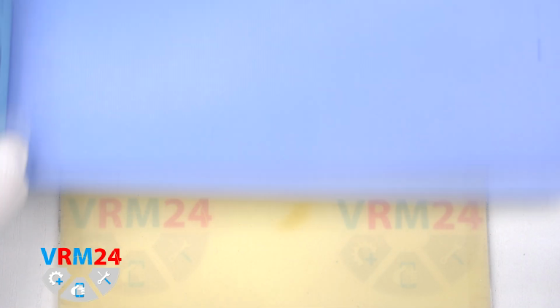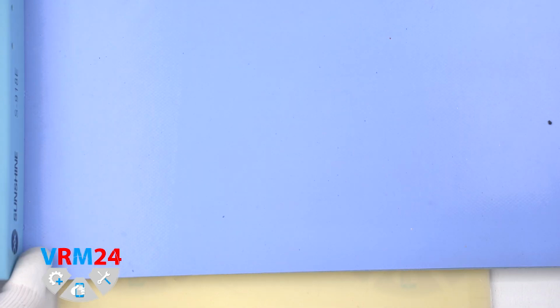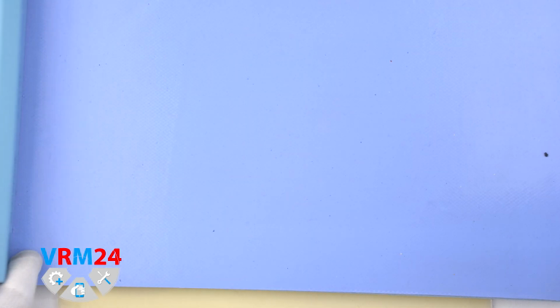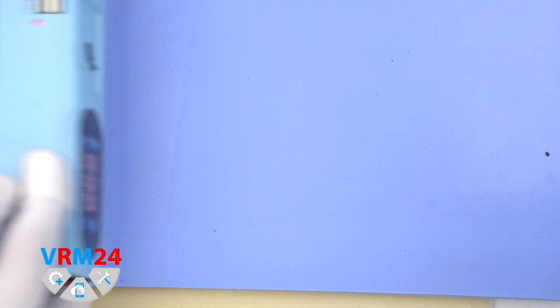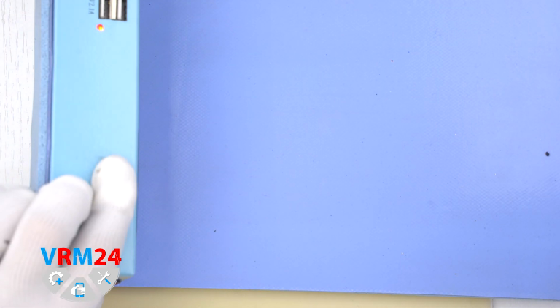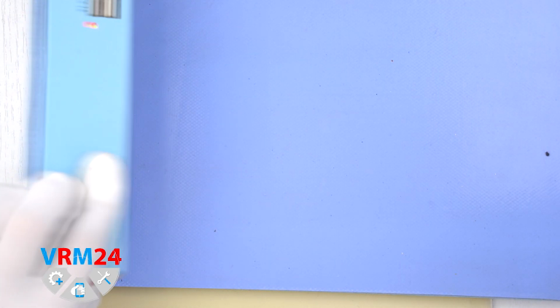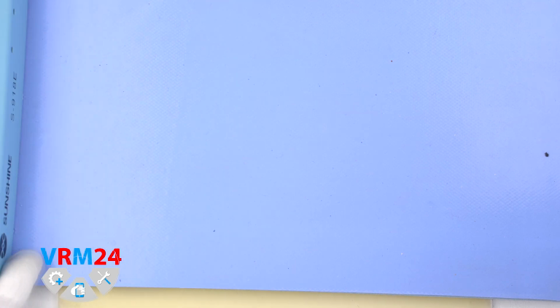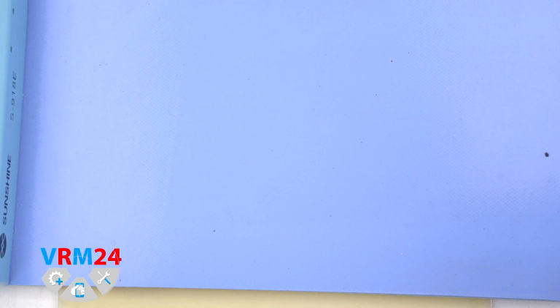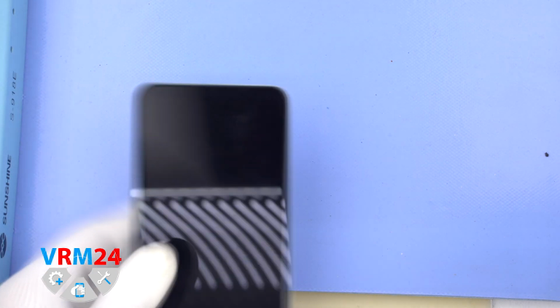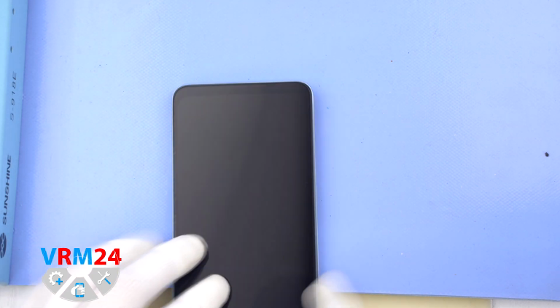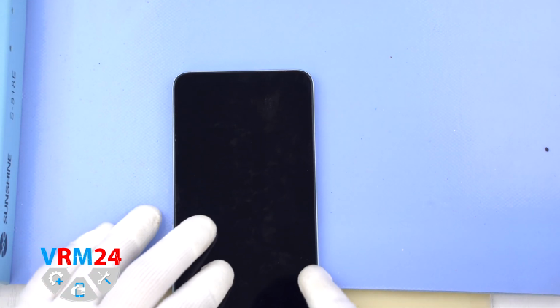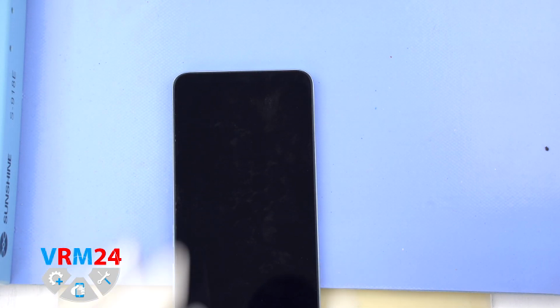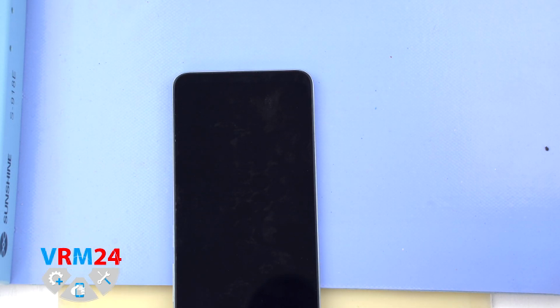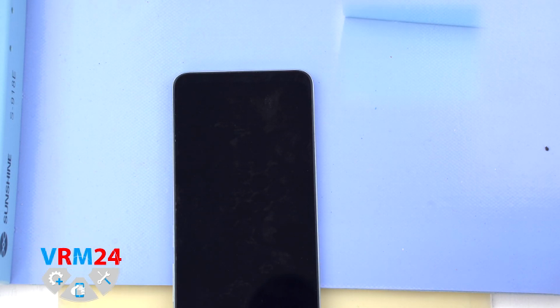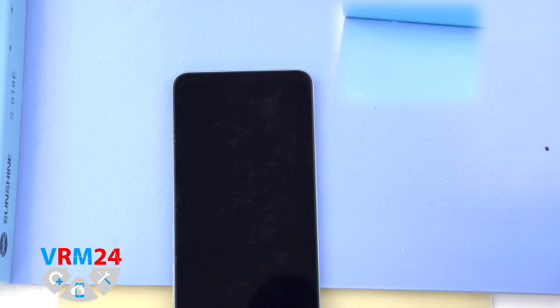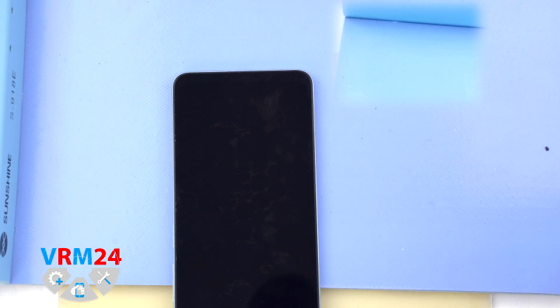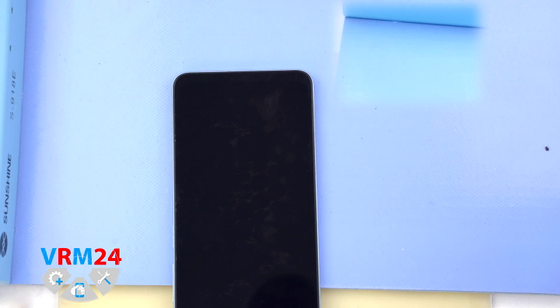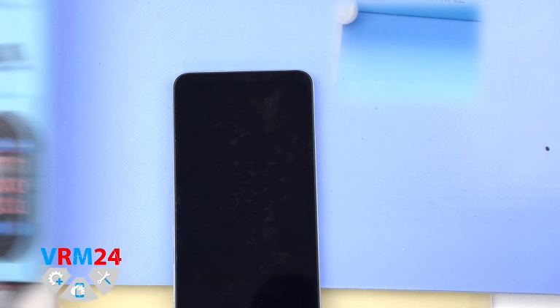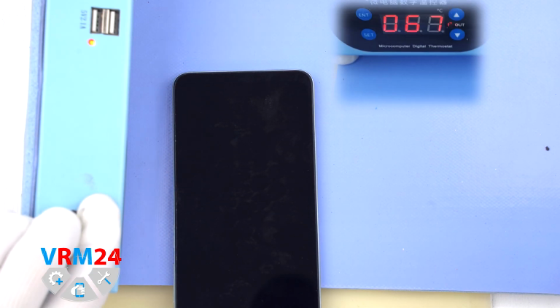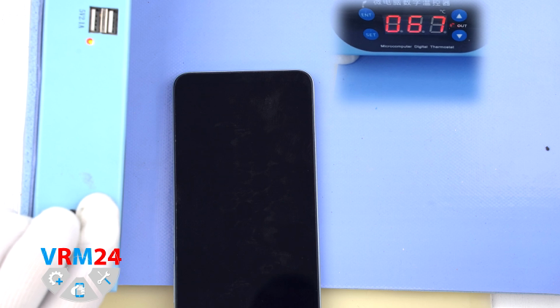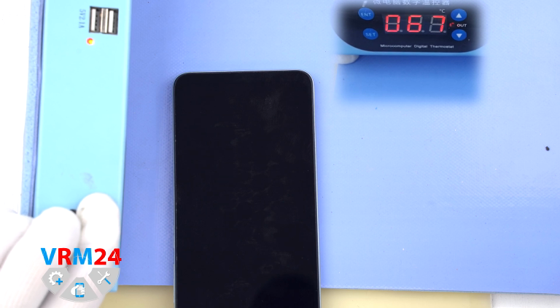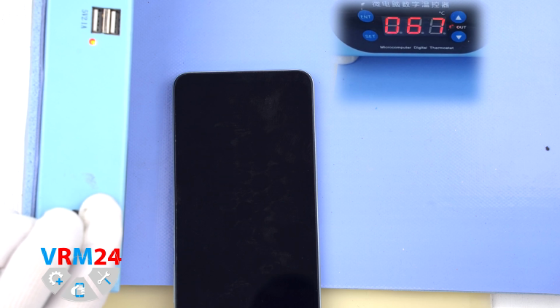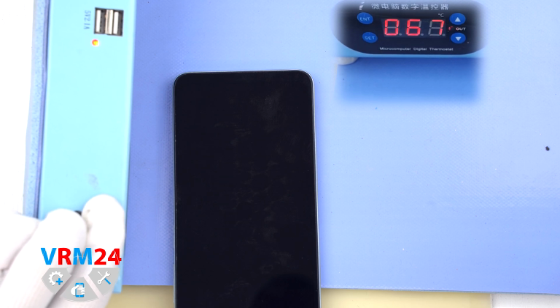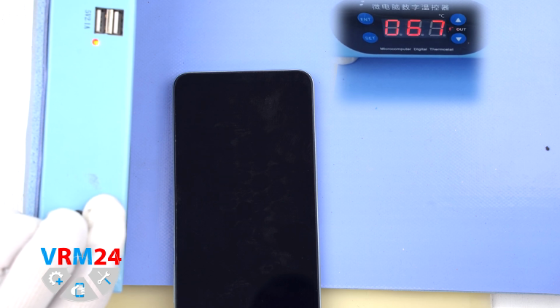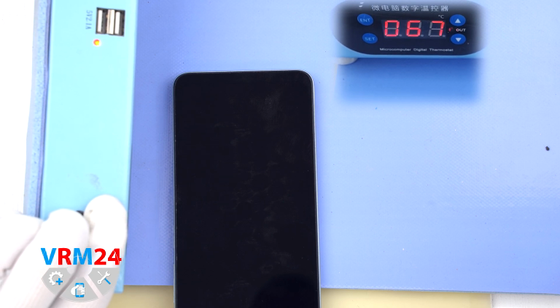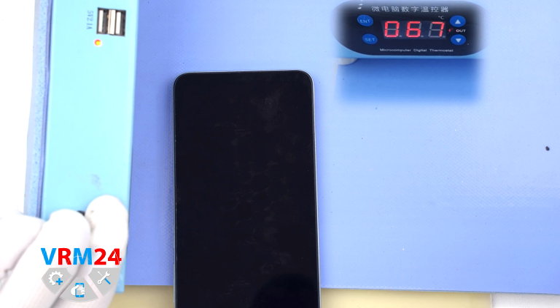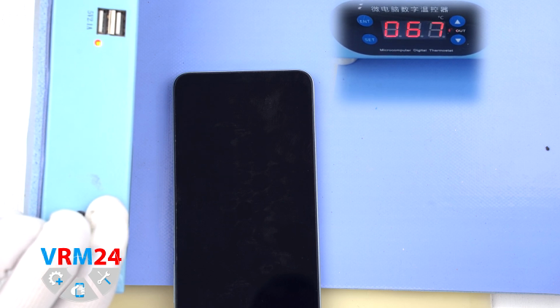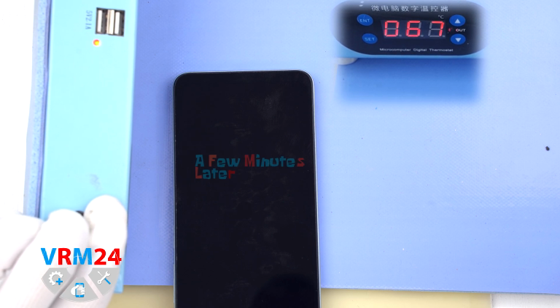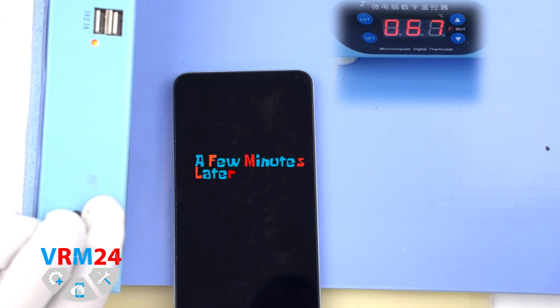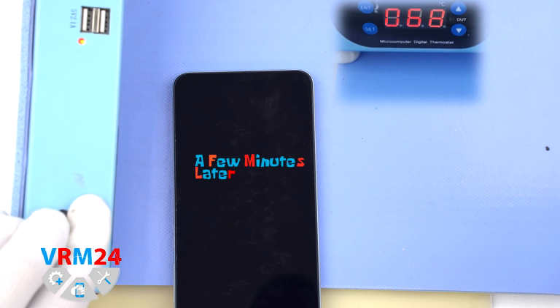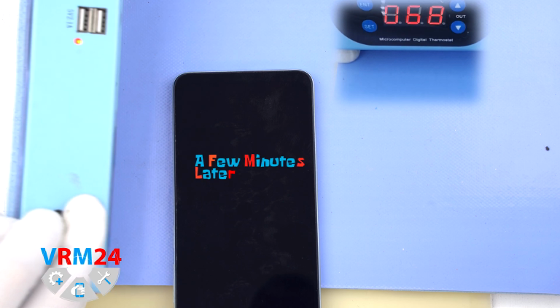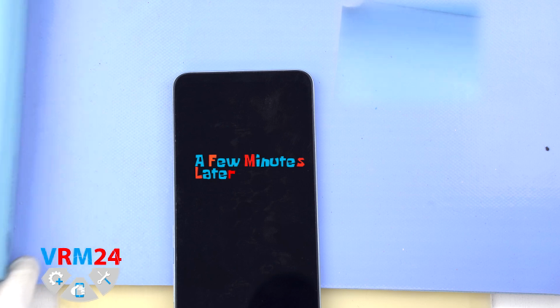Next we need to heat the surface of the back cover to approximately 70 degrees Celsius or 160 degrees Fahrenheit. For this we use a heating mat, or you can use a hairdryer.